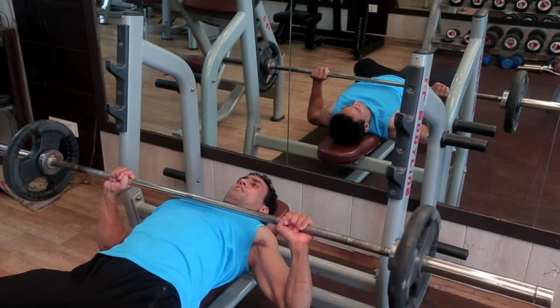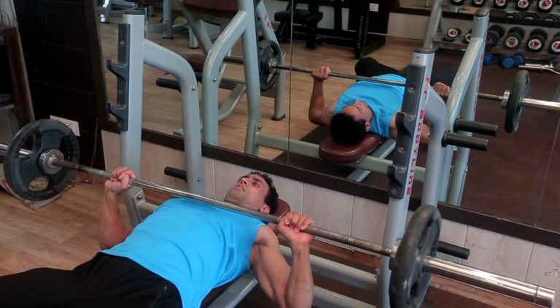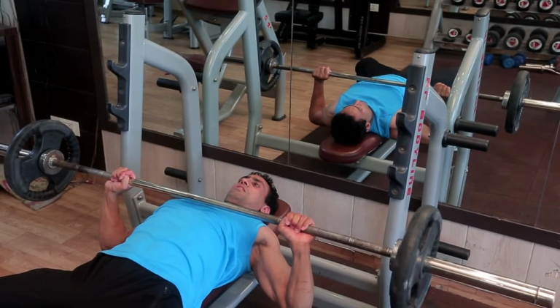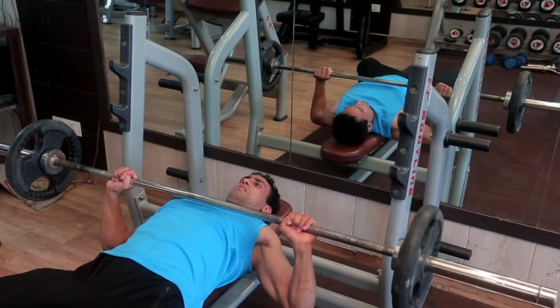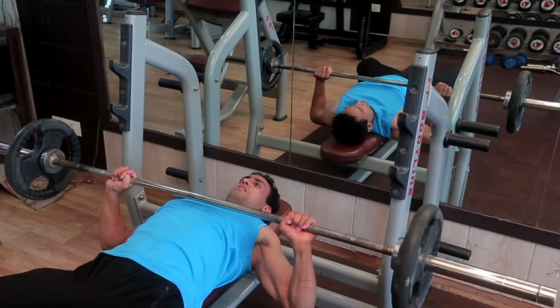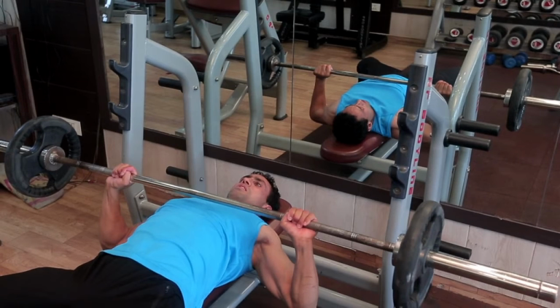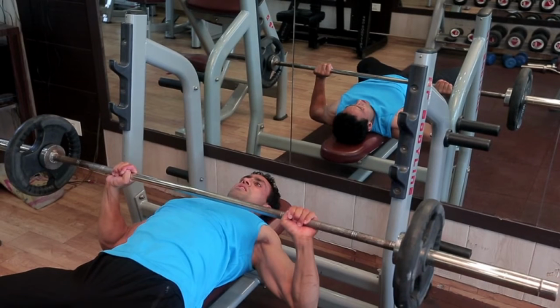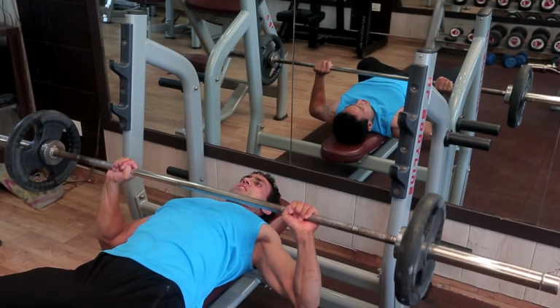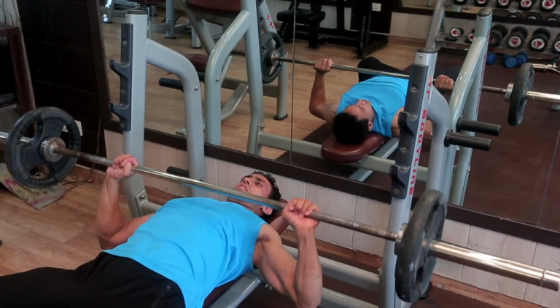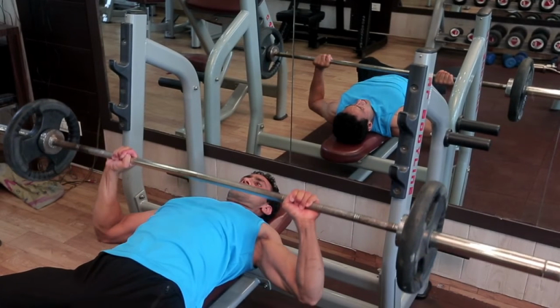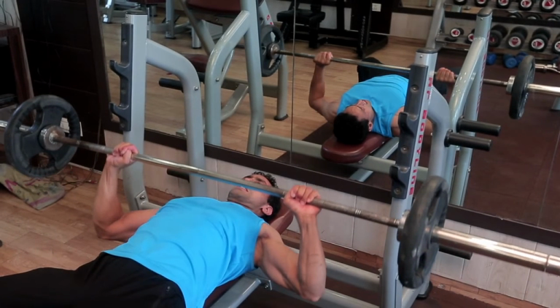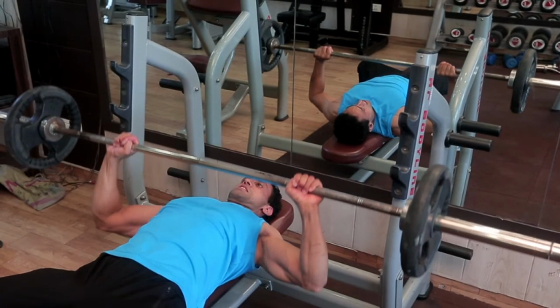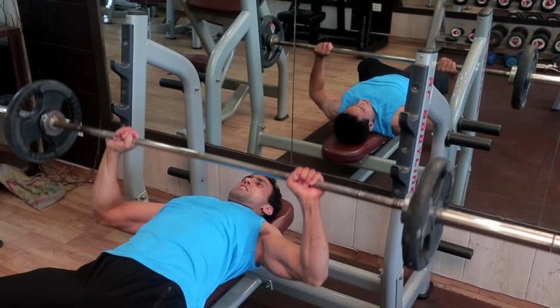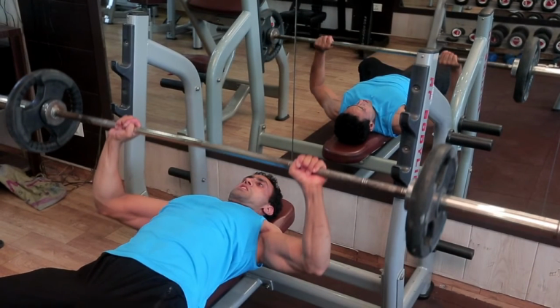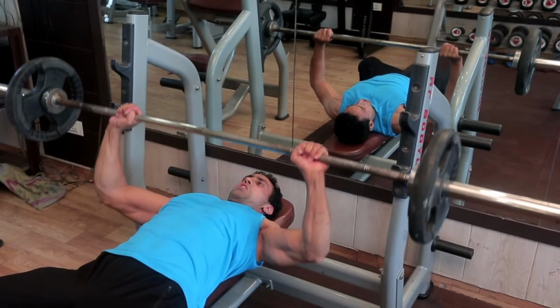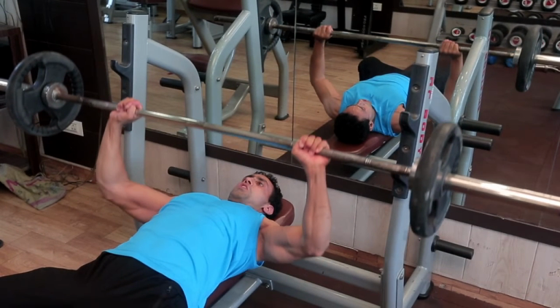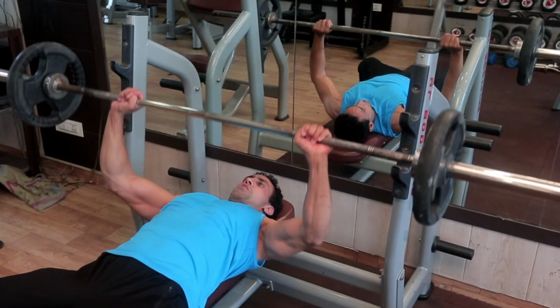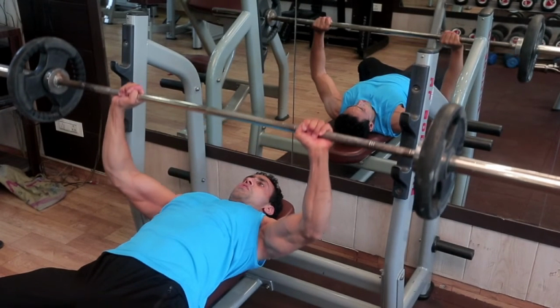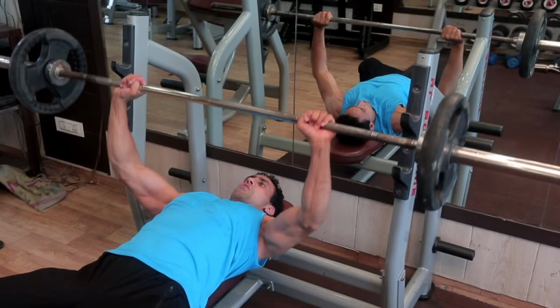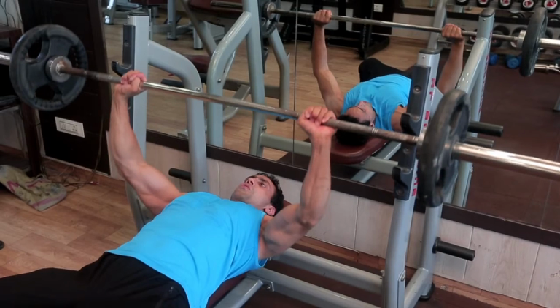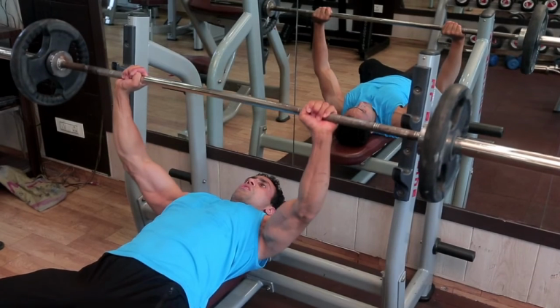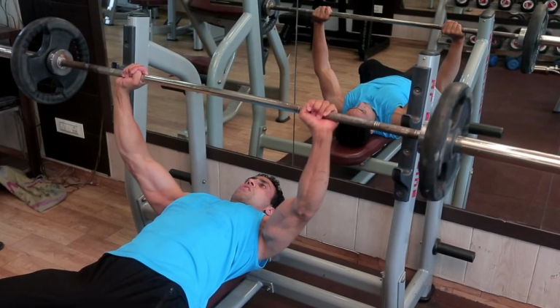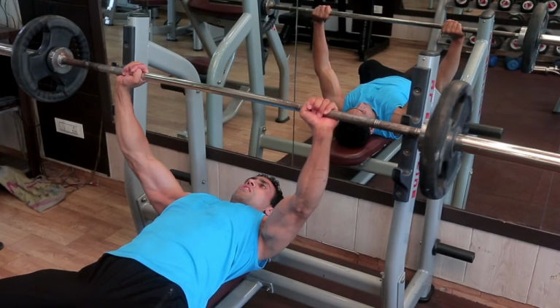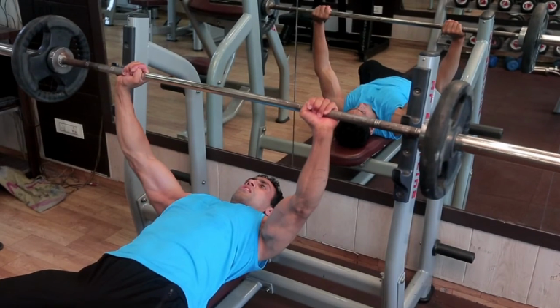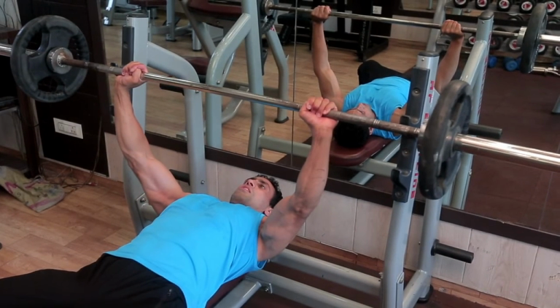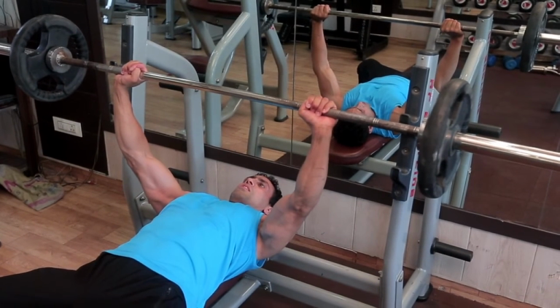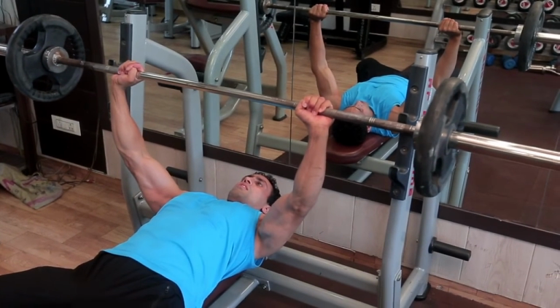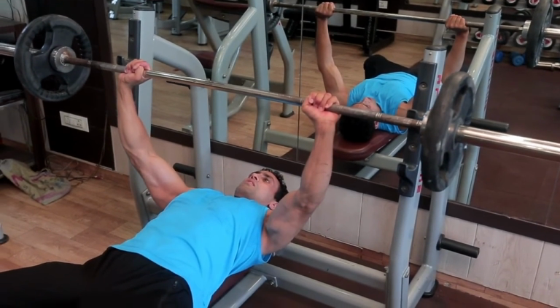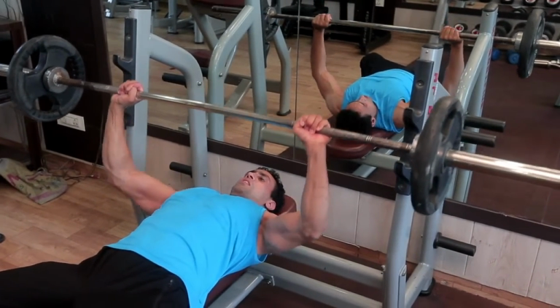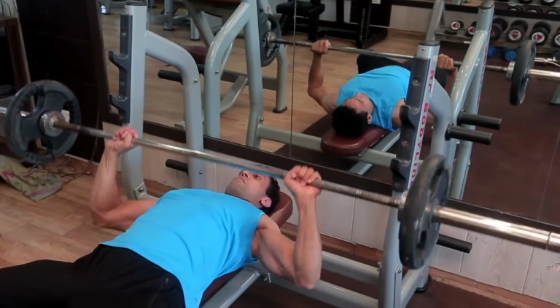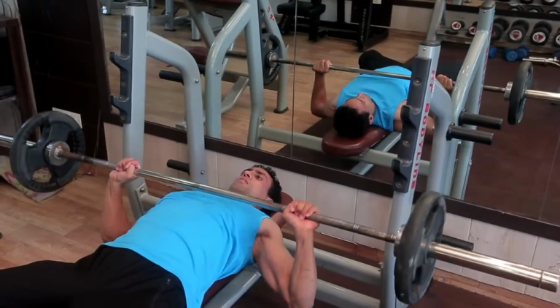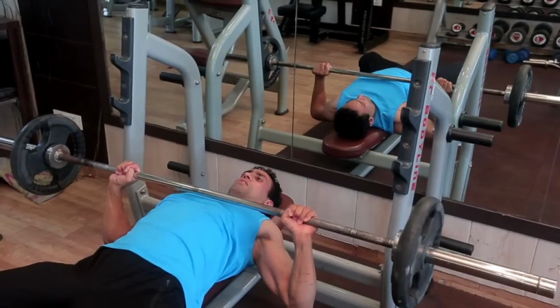Breathe out and push the bar back up in a straight line by pressing yourself into the bench, driving your feet into the floor for leg drive, and extending the elbows. Repeat the same to complete the set.